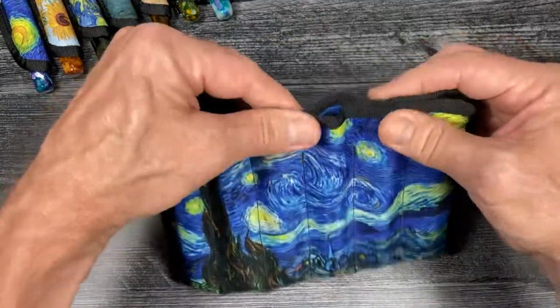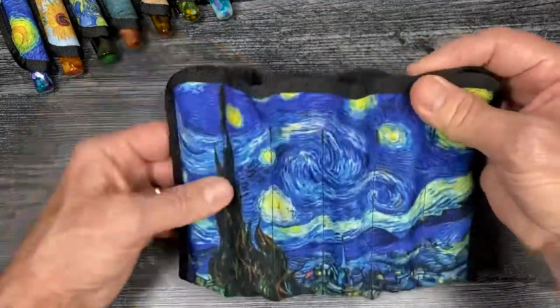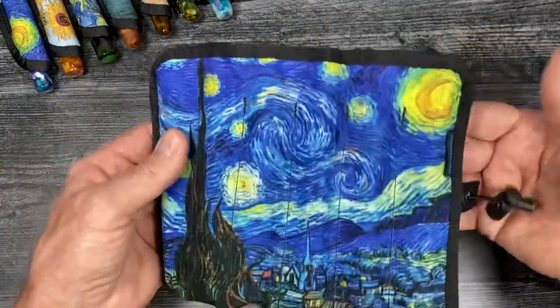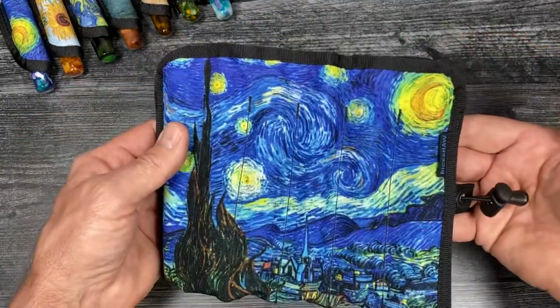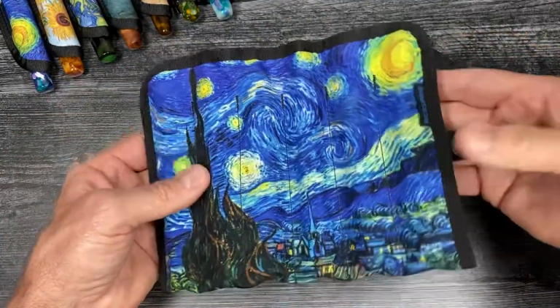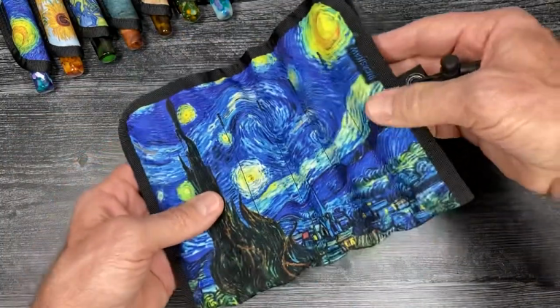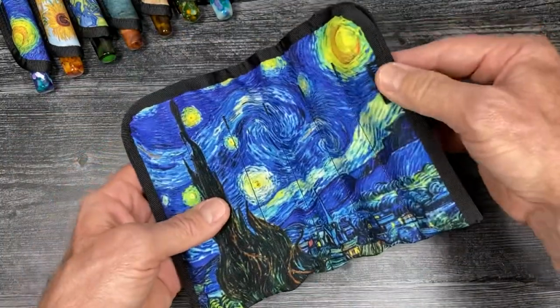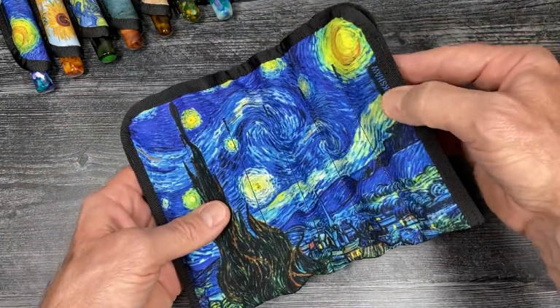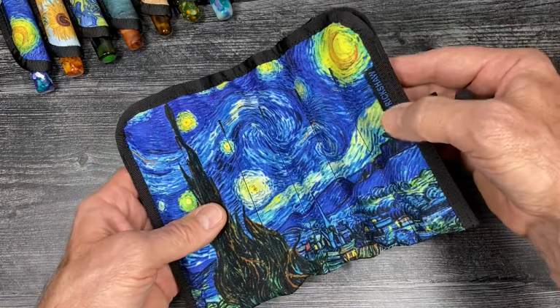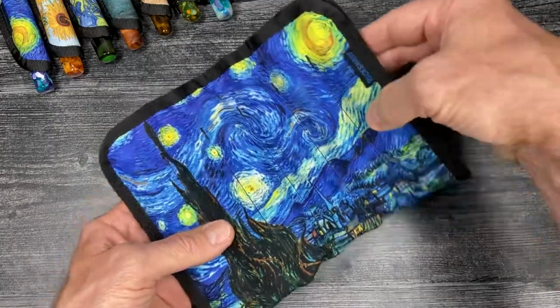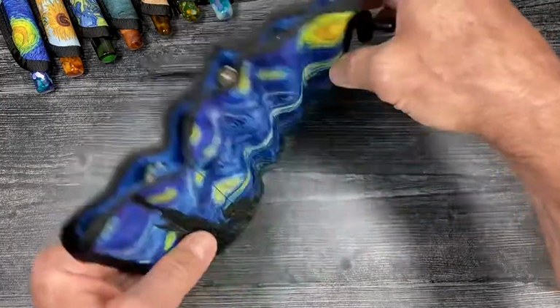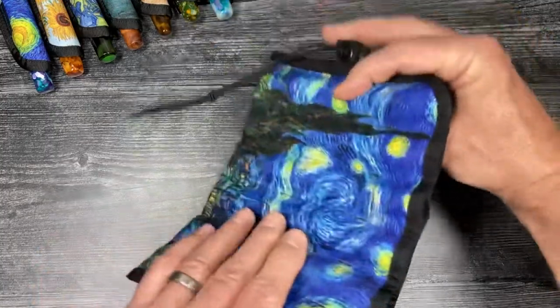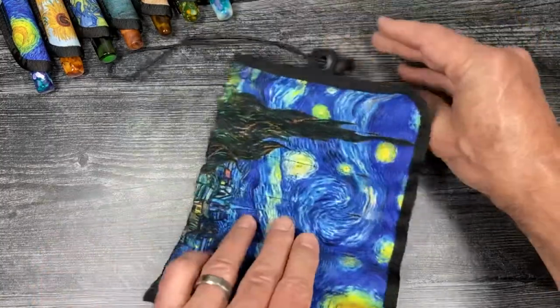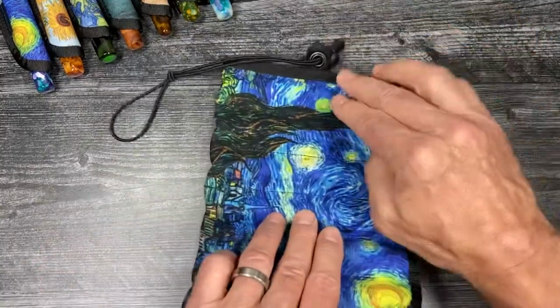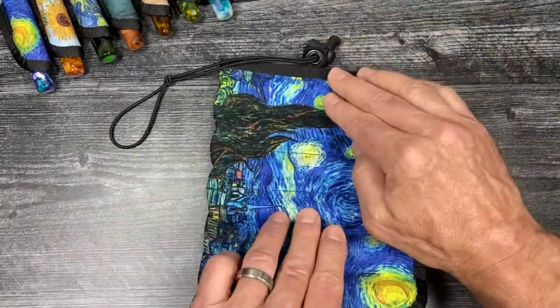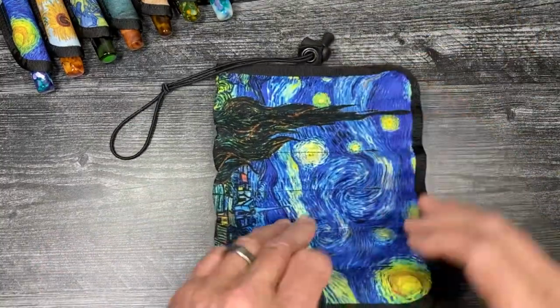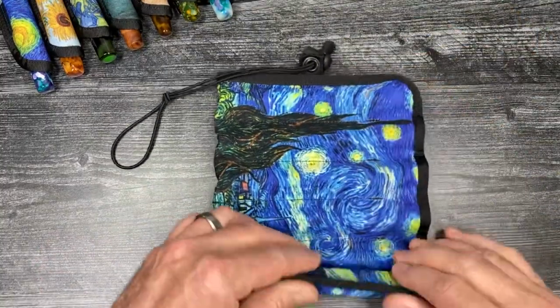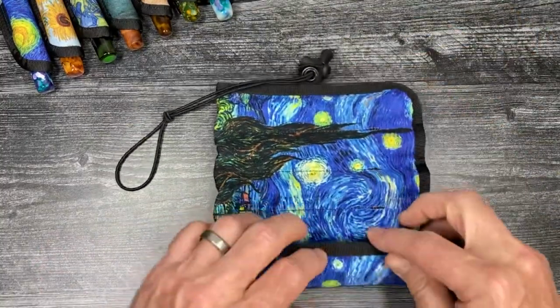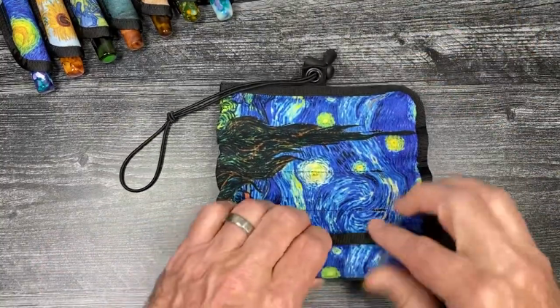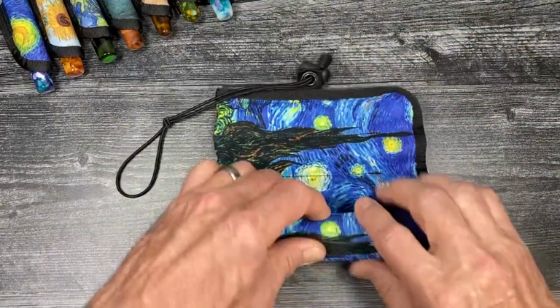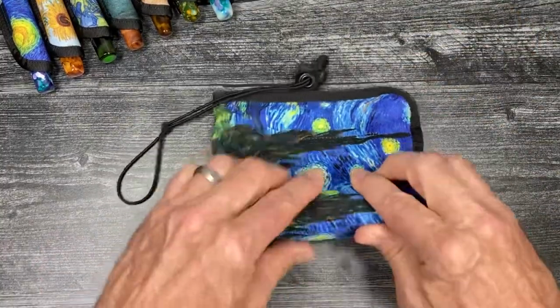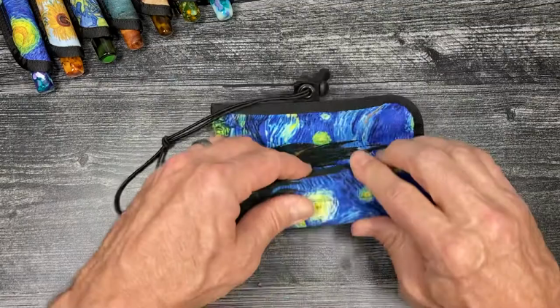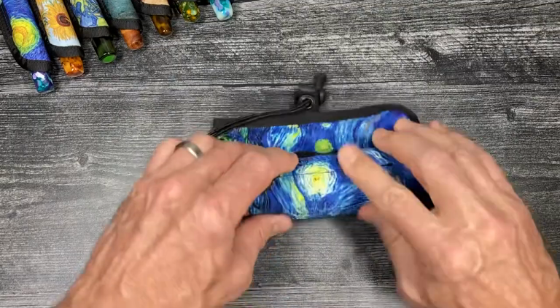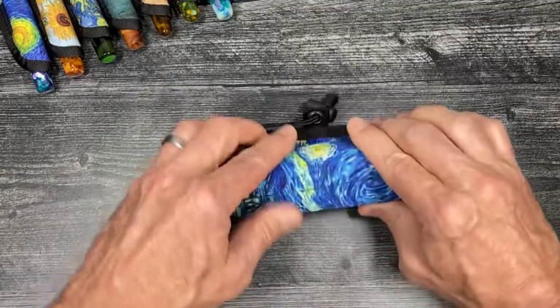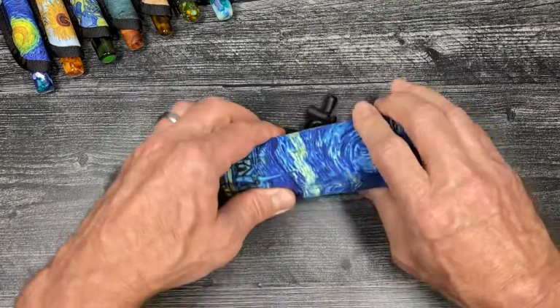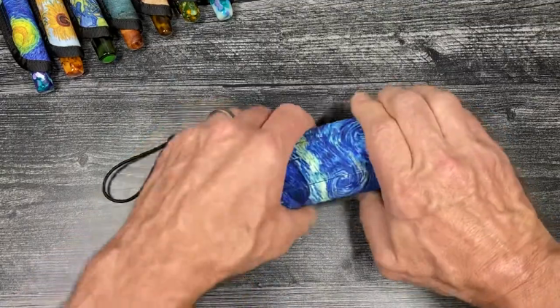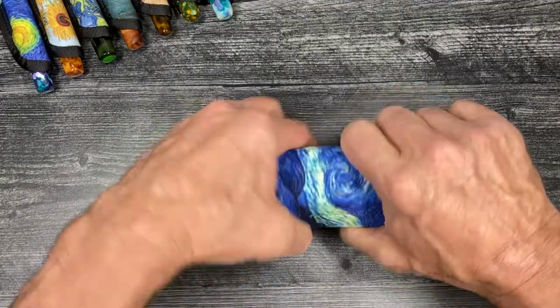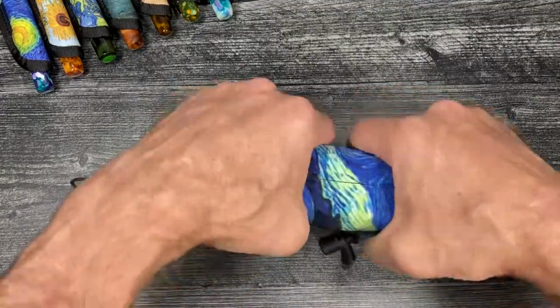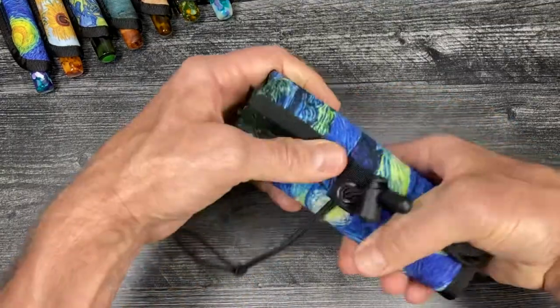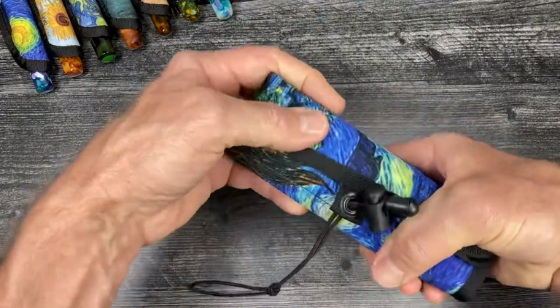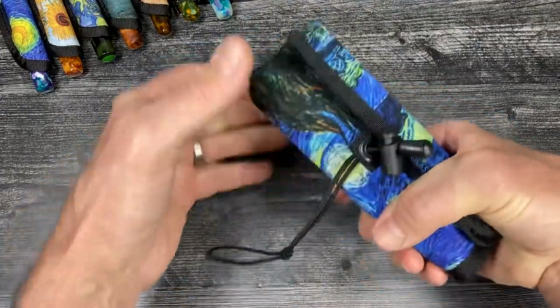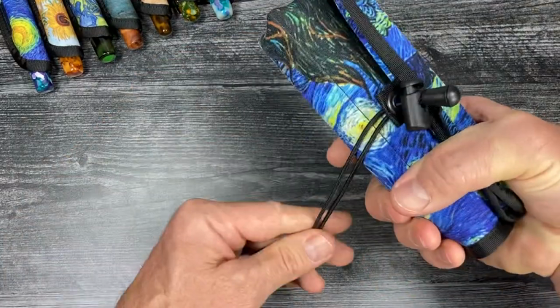To roll up the roll, we look at the label here — label face down to the top — and we roll toward the cord and cord lock.